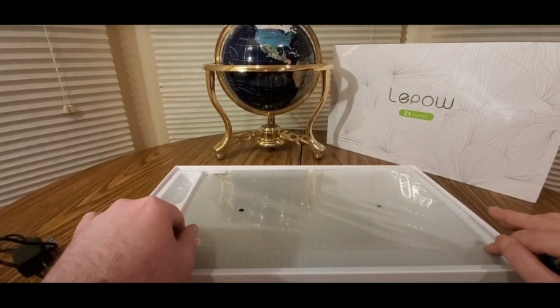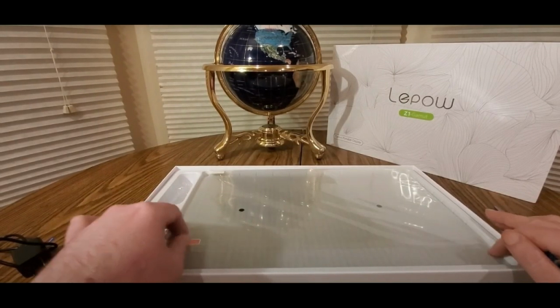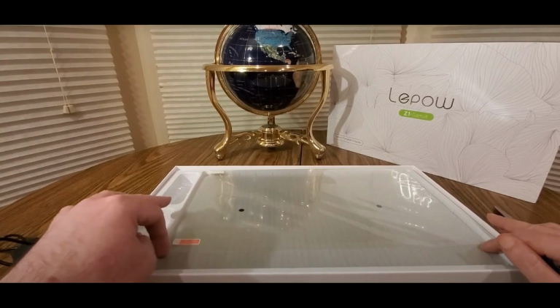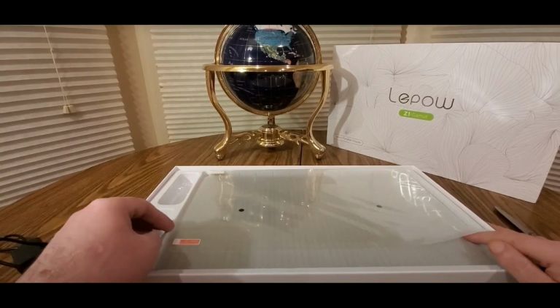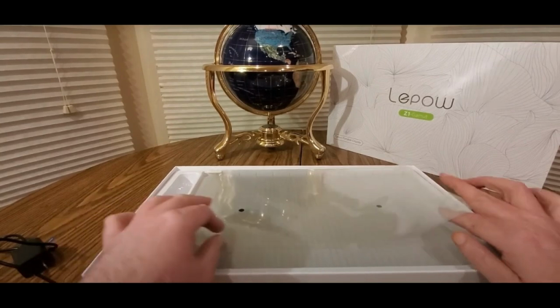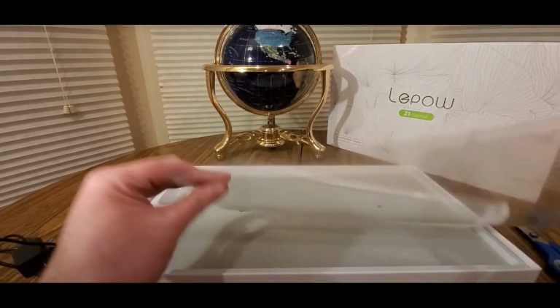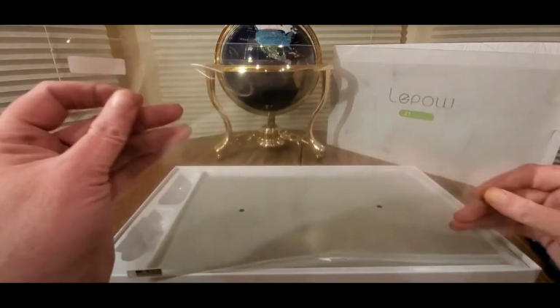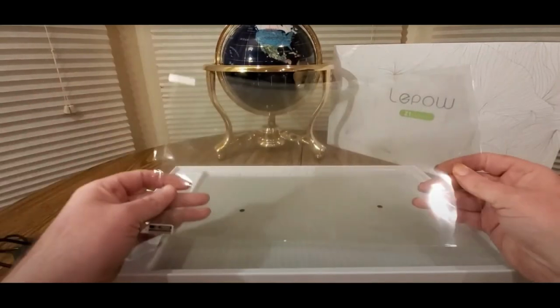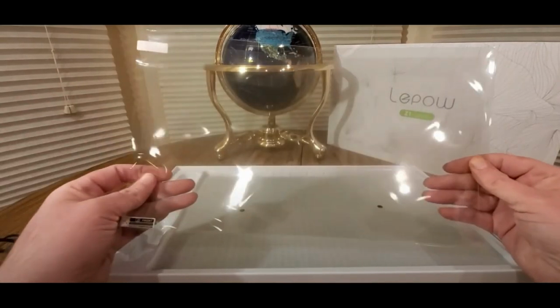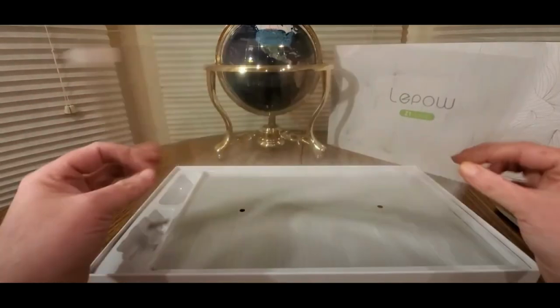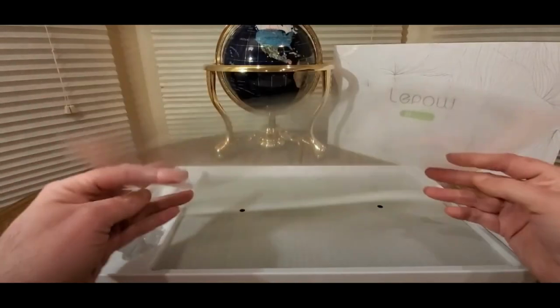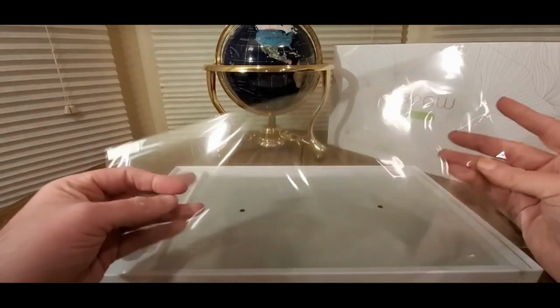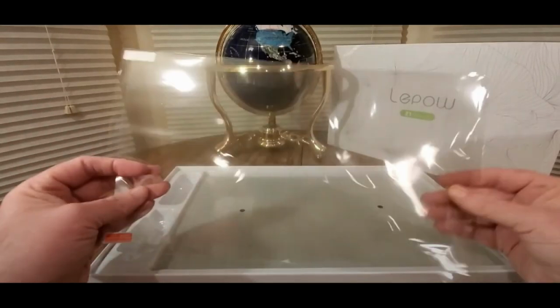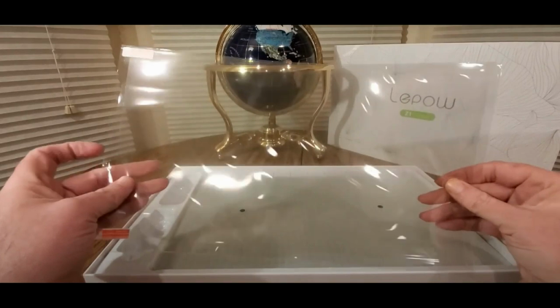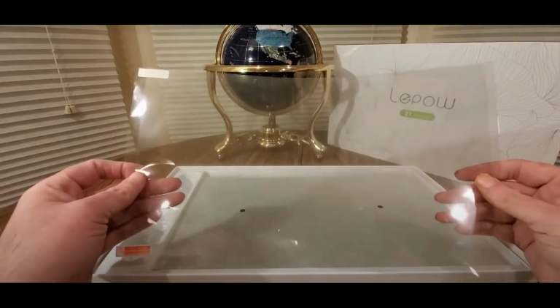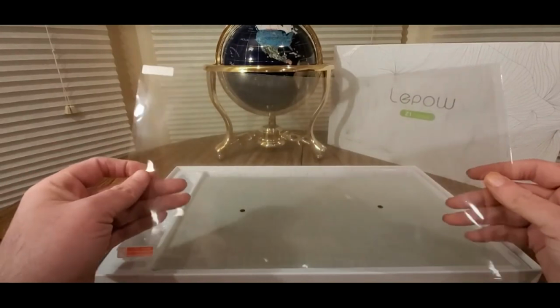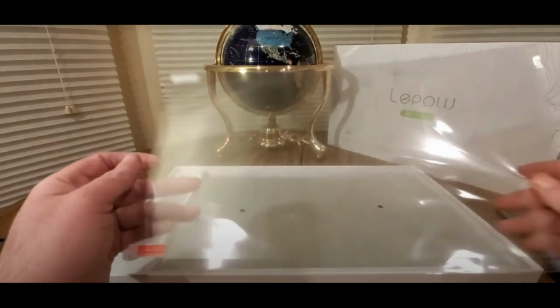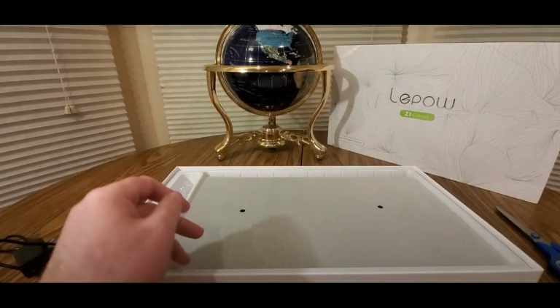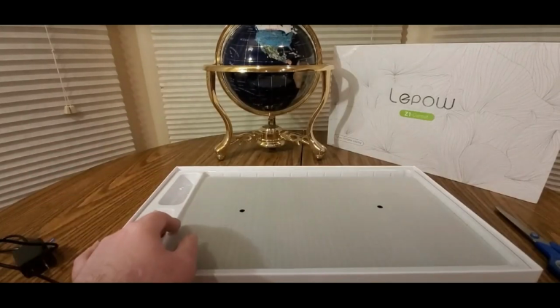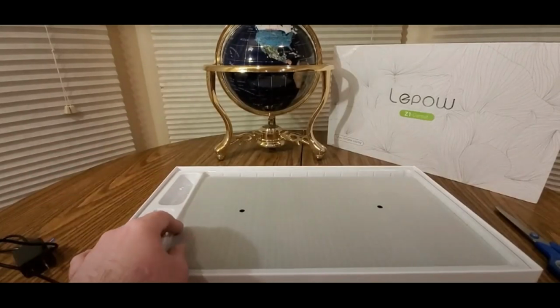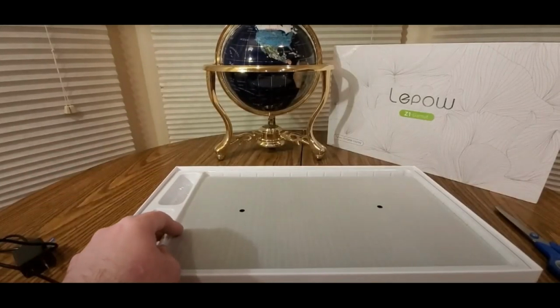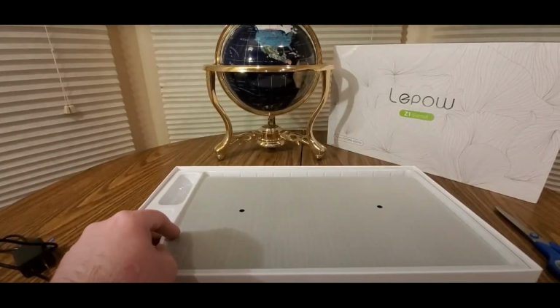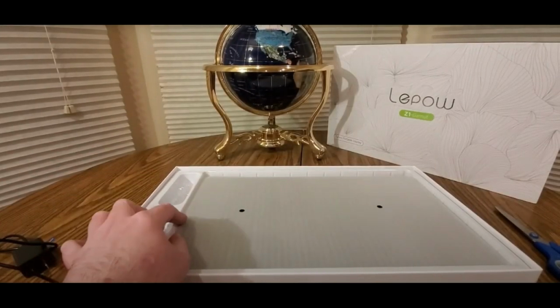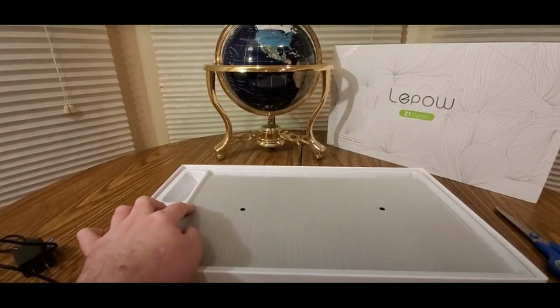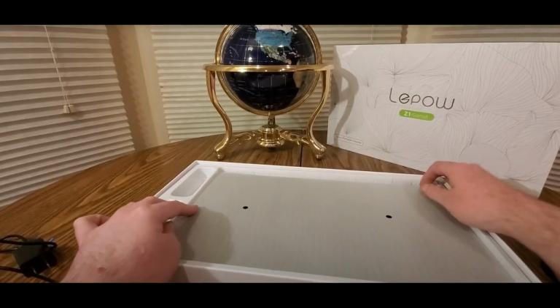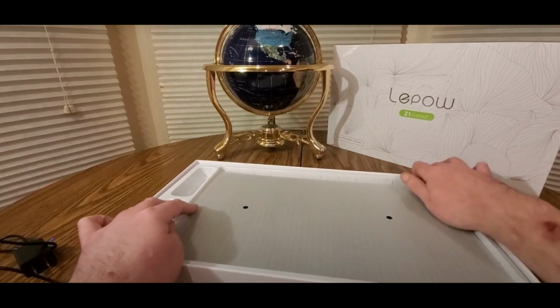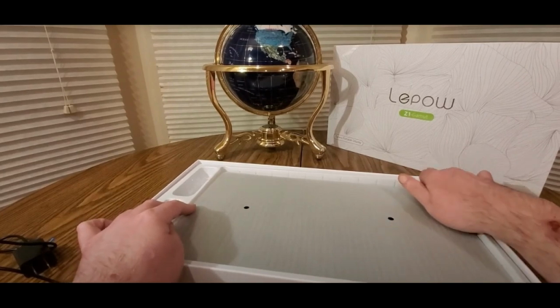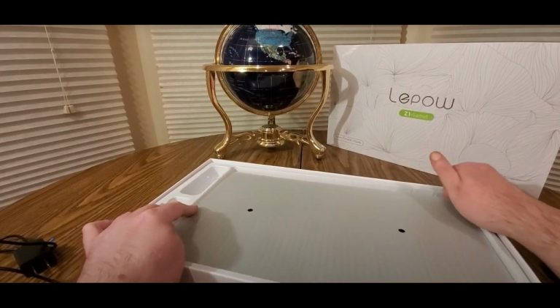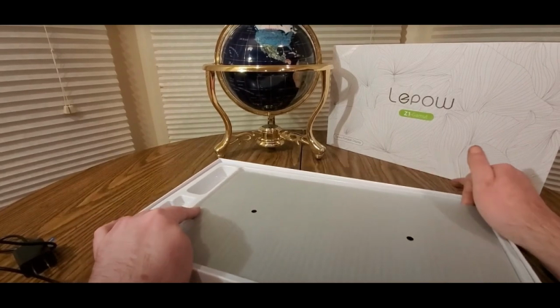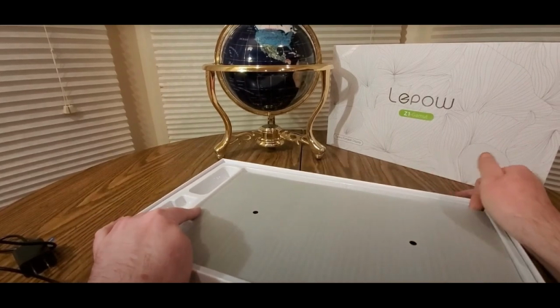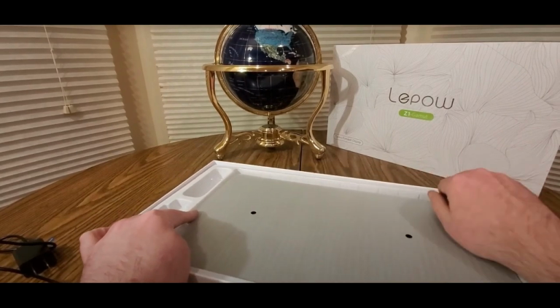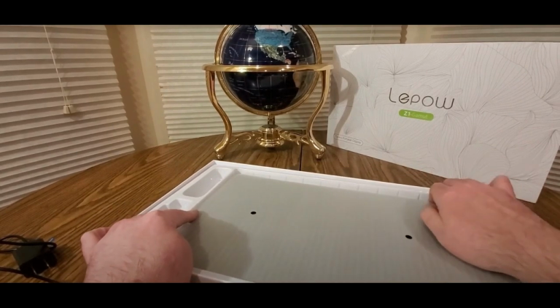It comes with a screen protector, which I'm probably not going to use because this will be more for home. But this will be great for your office, college dorm, bedroom, kids room.